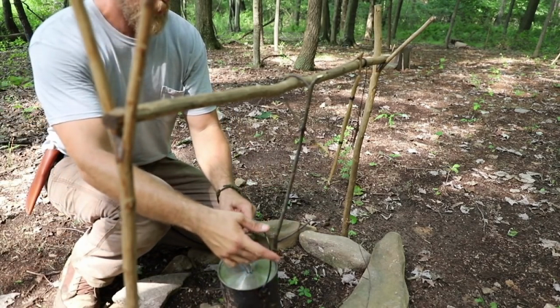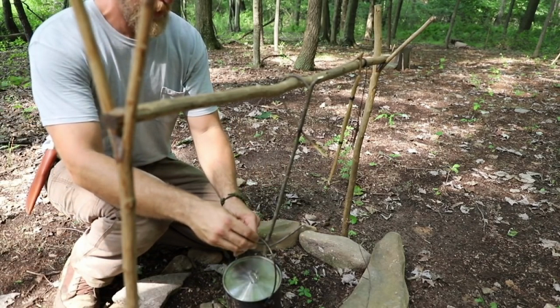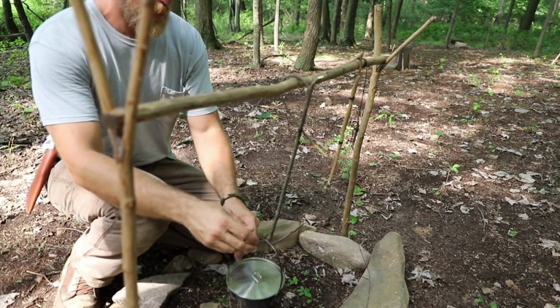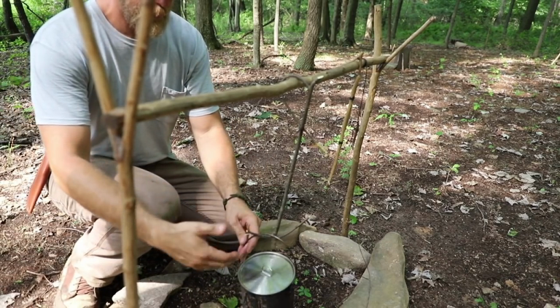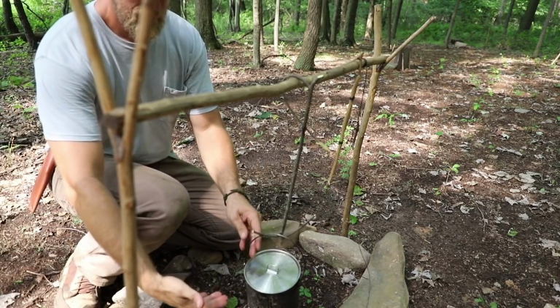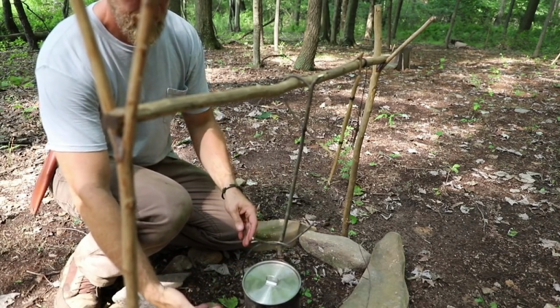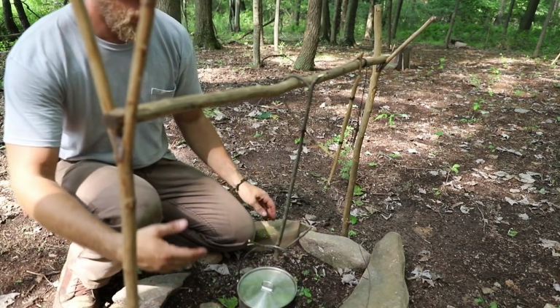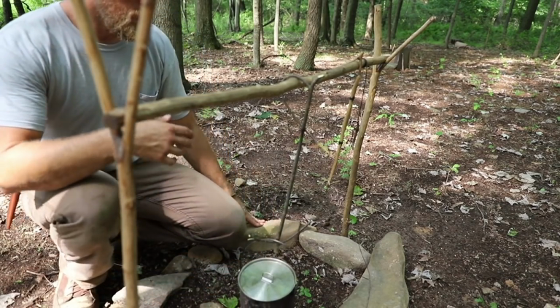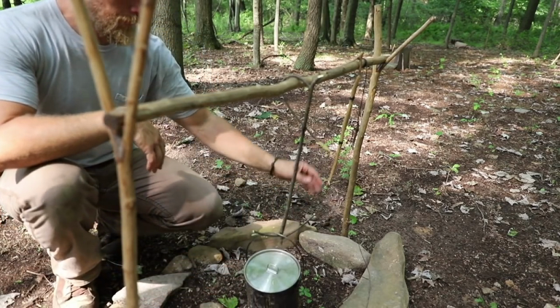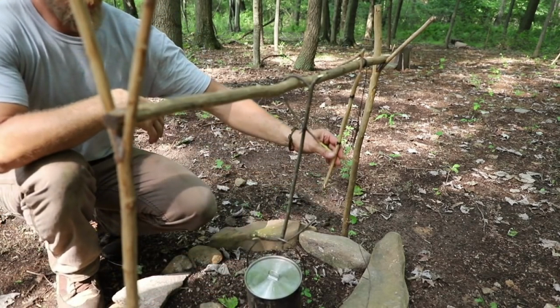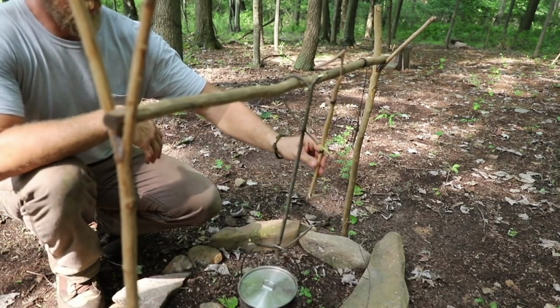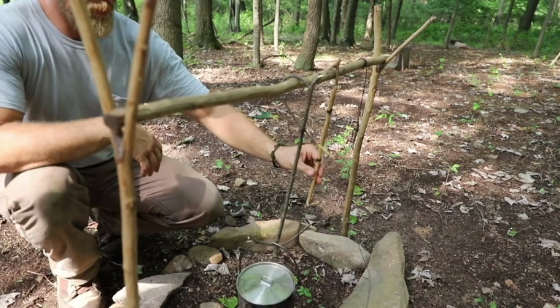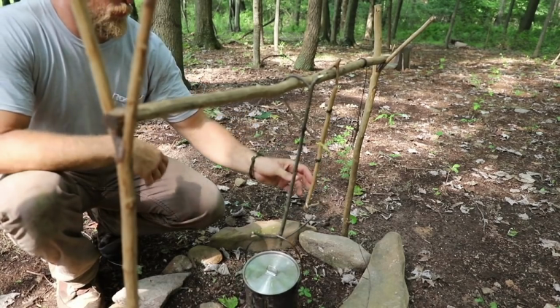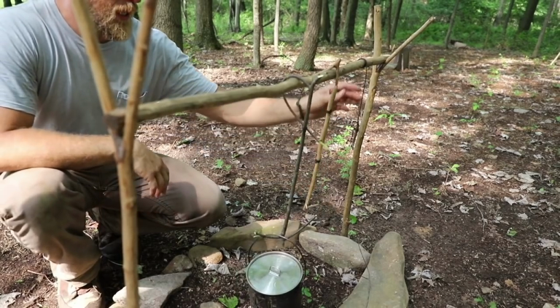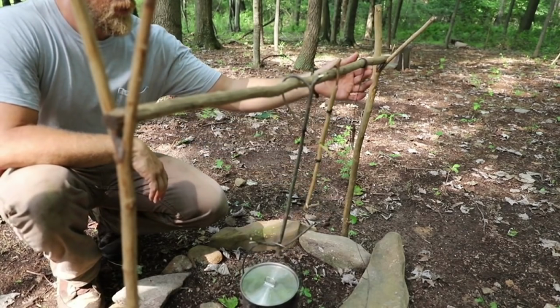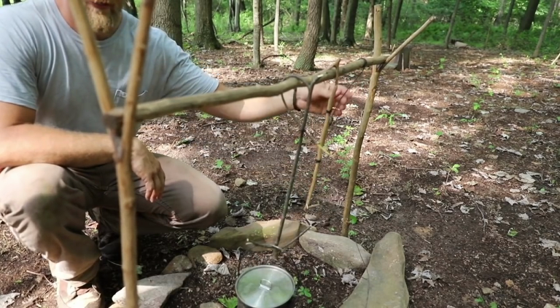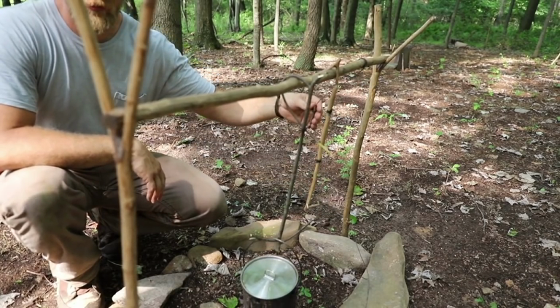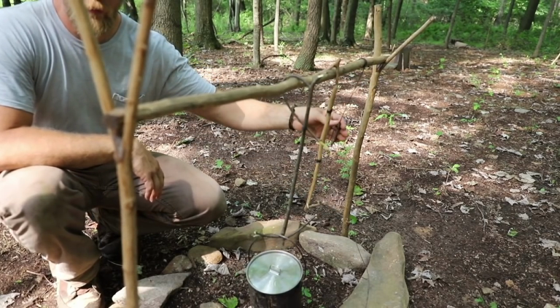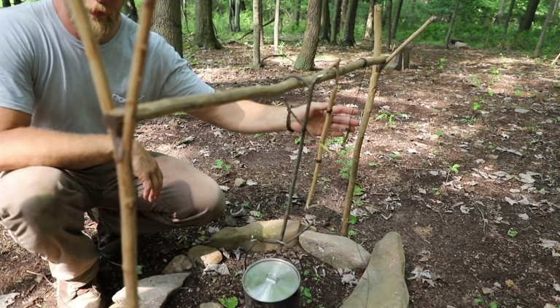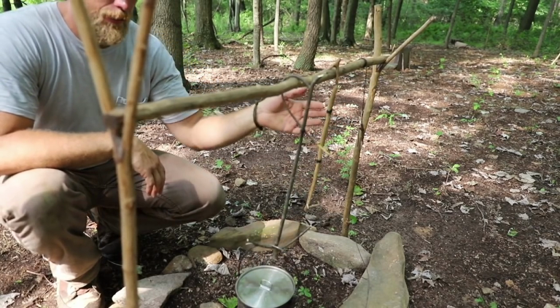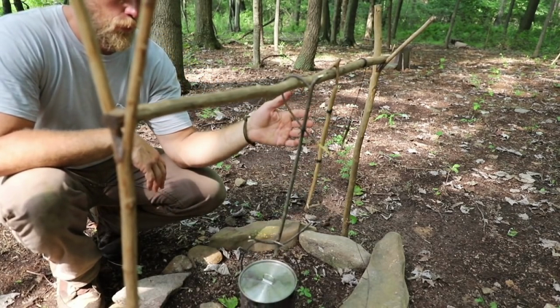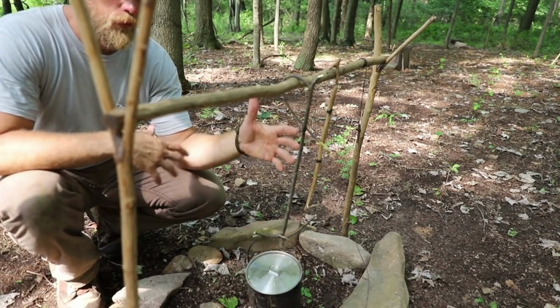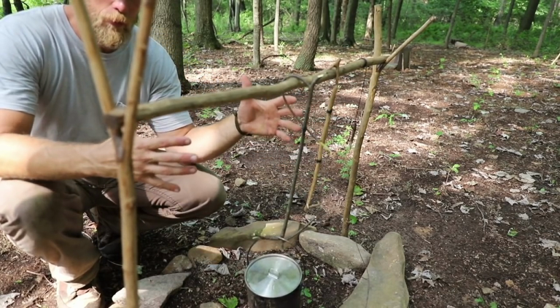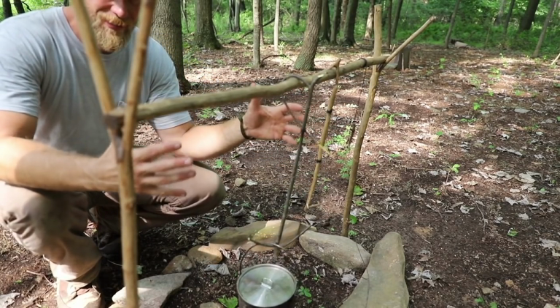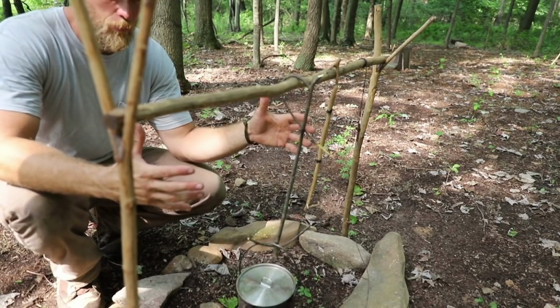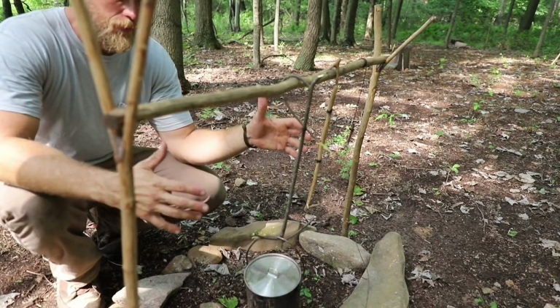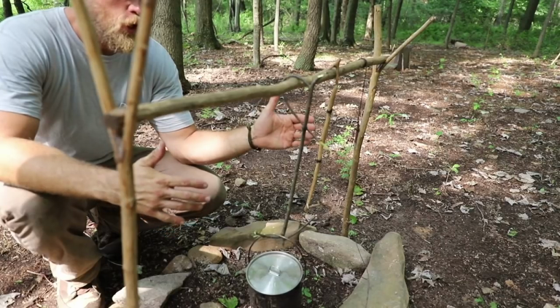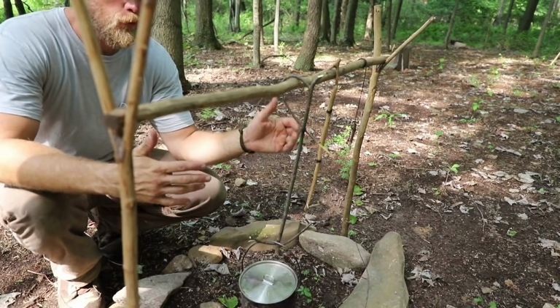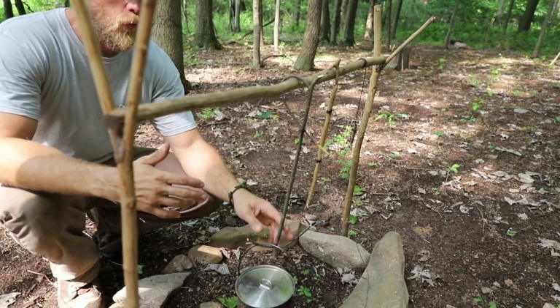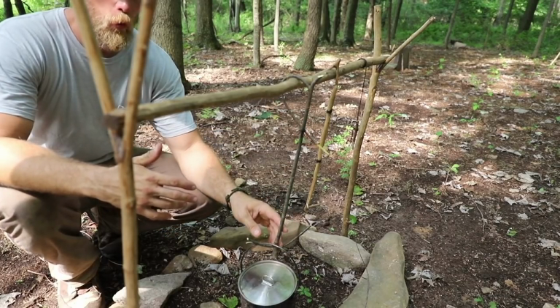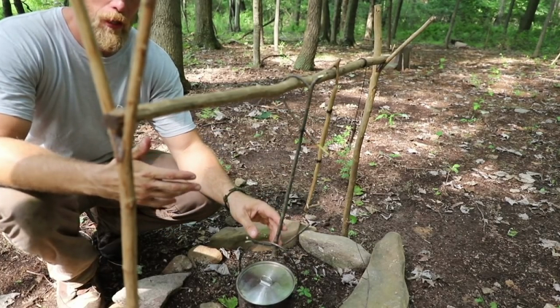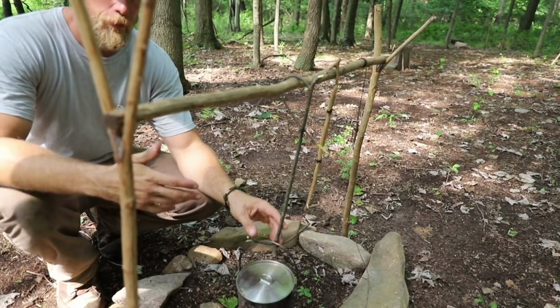Now once we hang our pot on here, you can see that this one is lower compared to something like this which is a little bit higher, and then our string over here is the highest. So ultimately with a system like this, you really want multiple hangers.